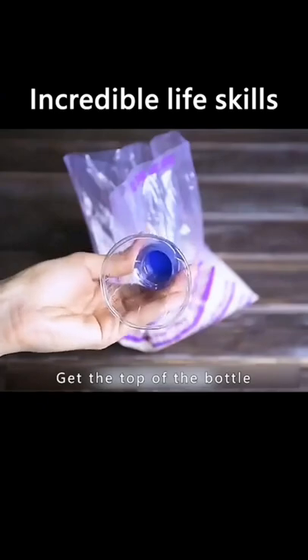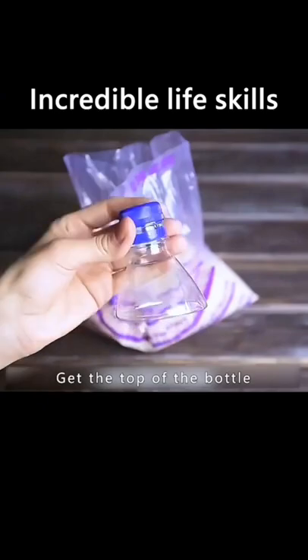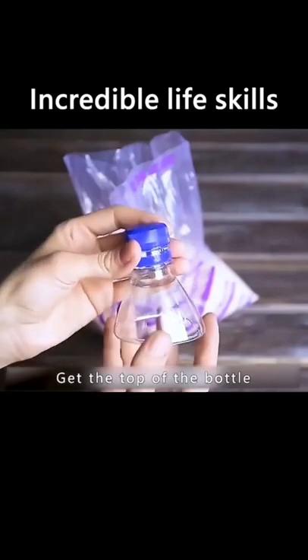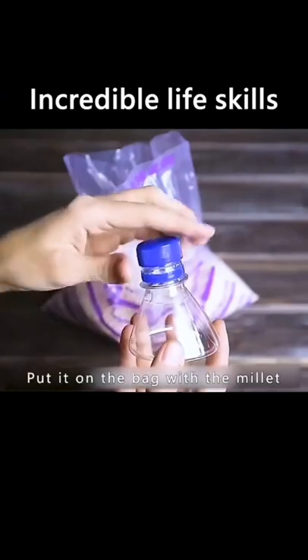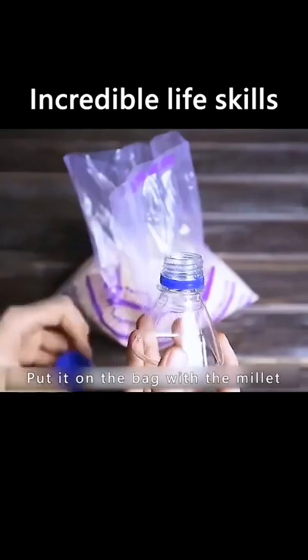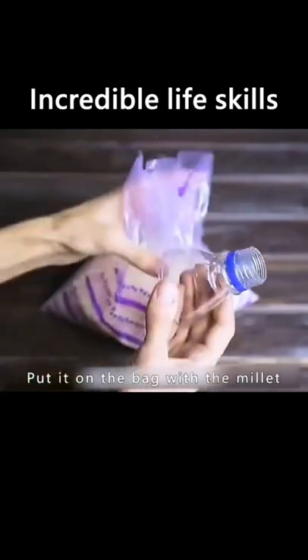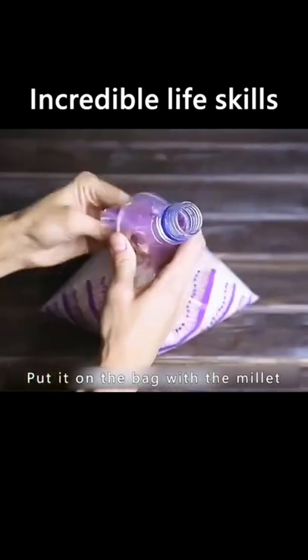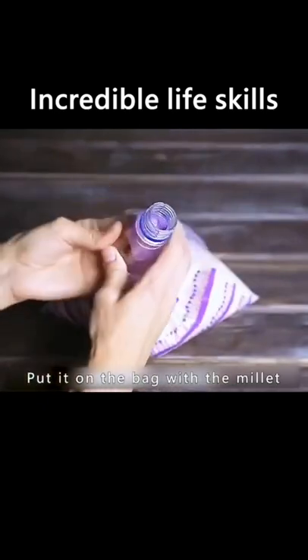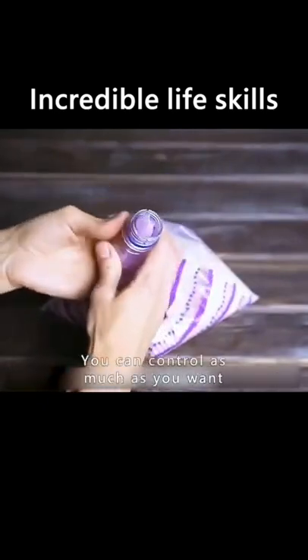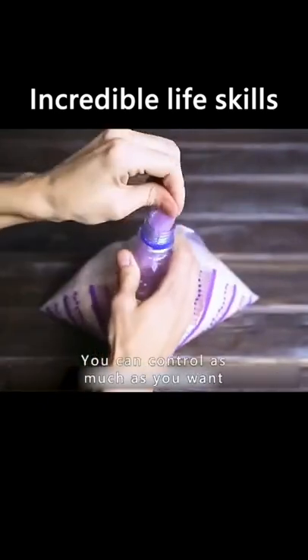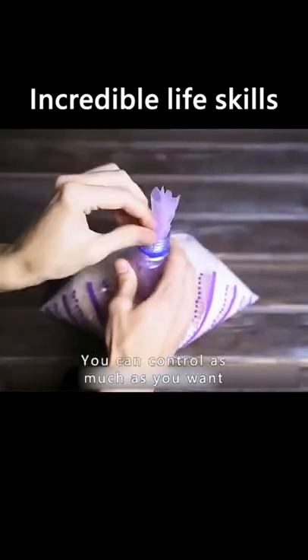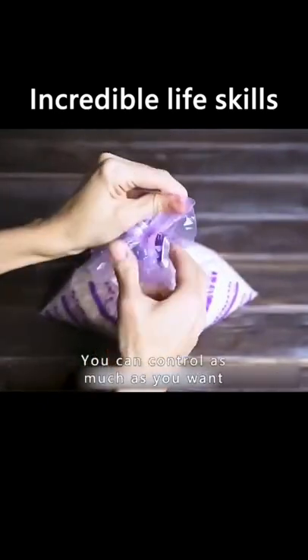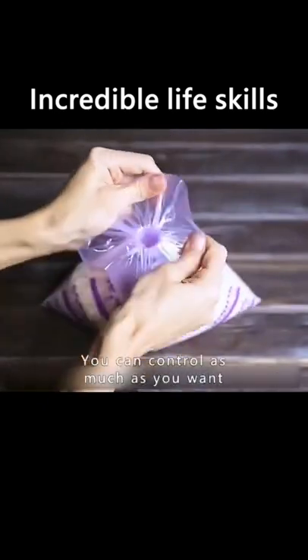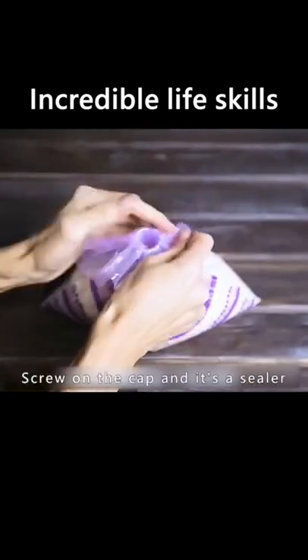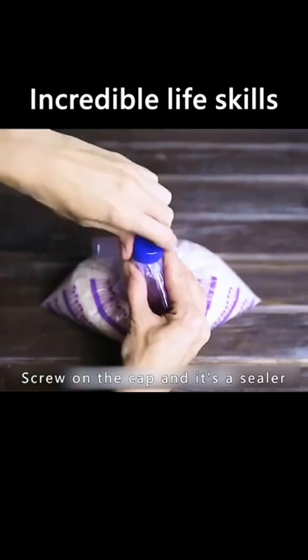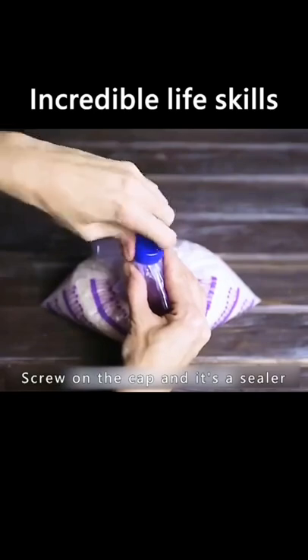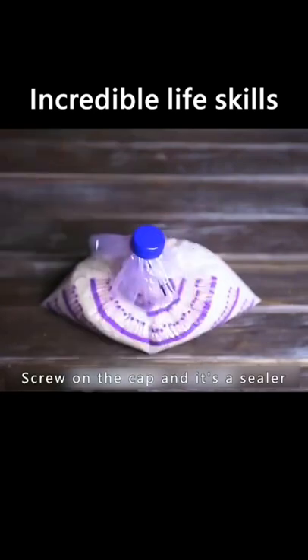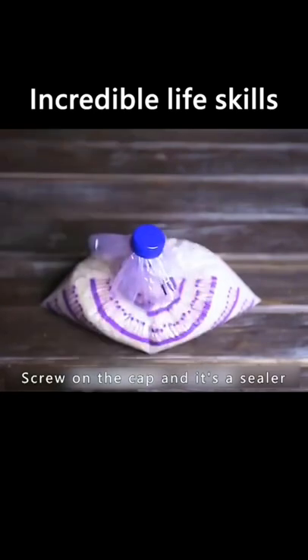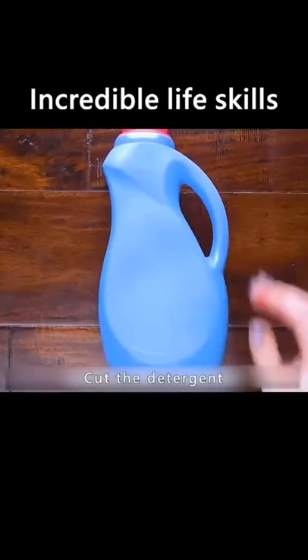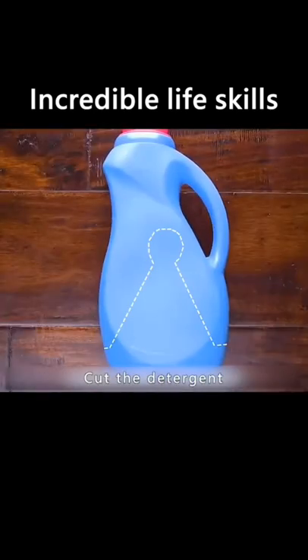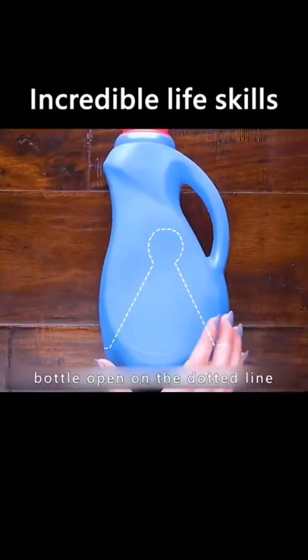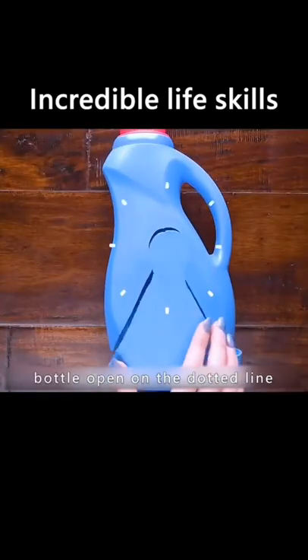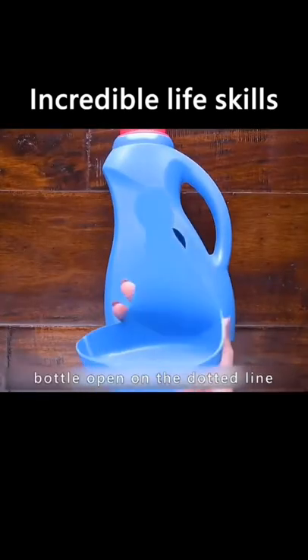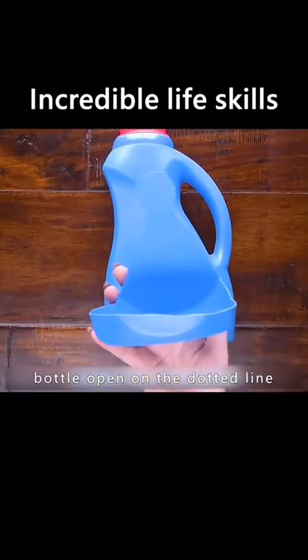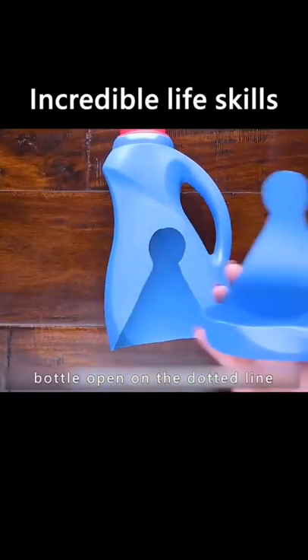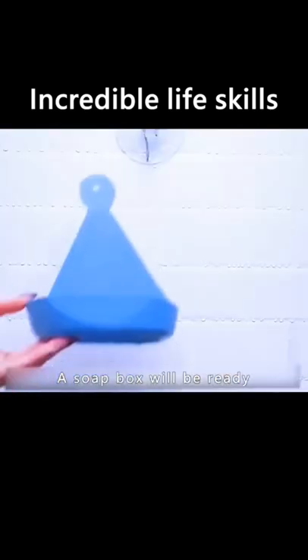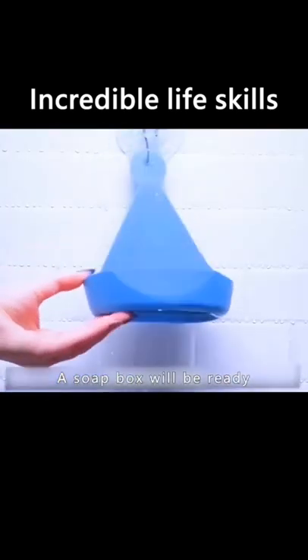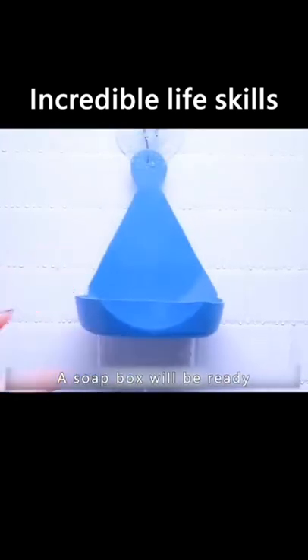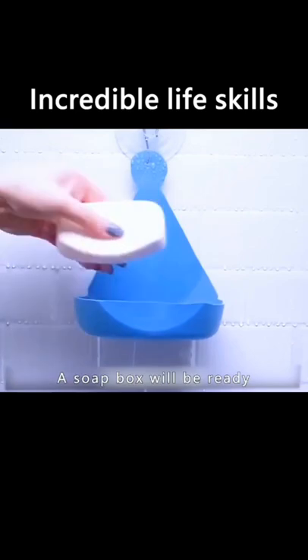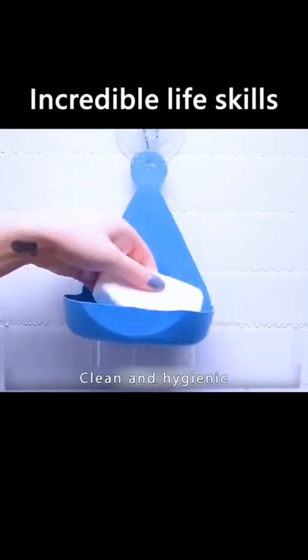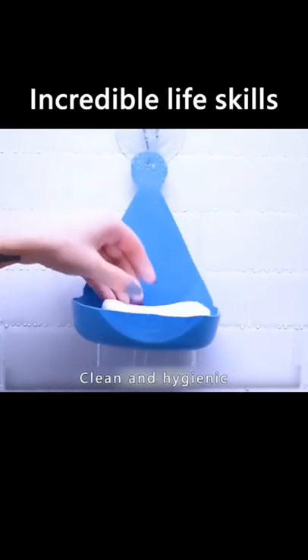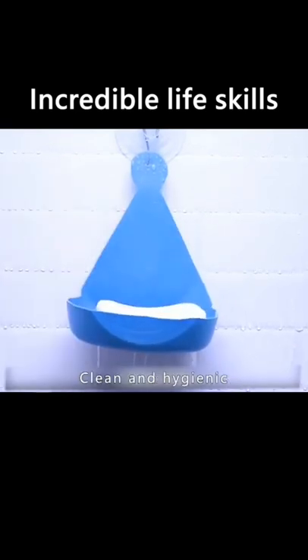Get the top of the bottle and put it on a bag with millet — you can control as much as you want. Screw on the cap and it's a sealer. Cut the detergent bottle open on the dotted line and a soap box will be ready — clean and hygienic.